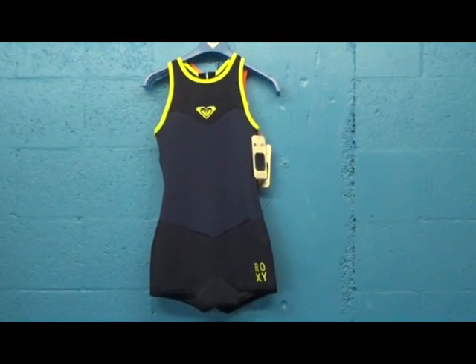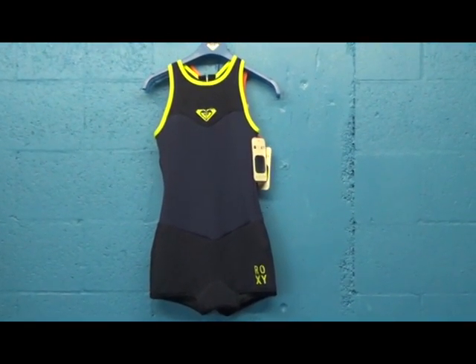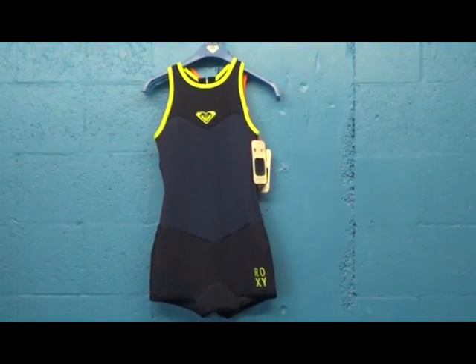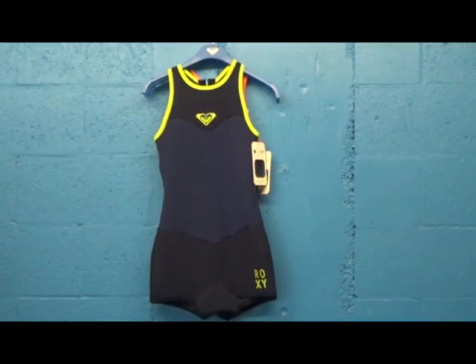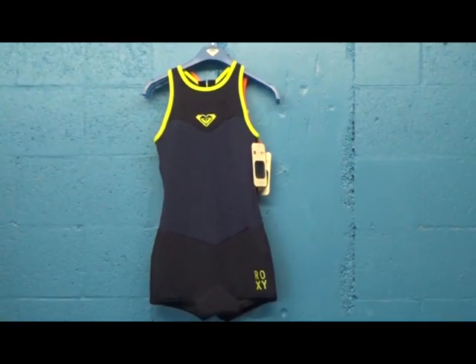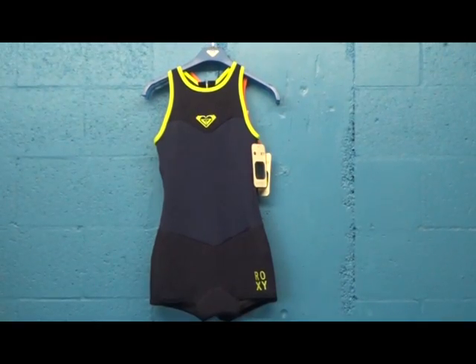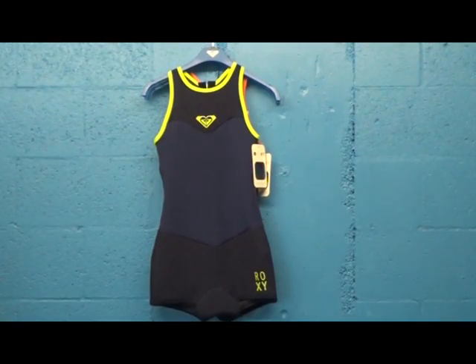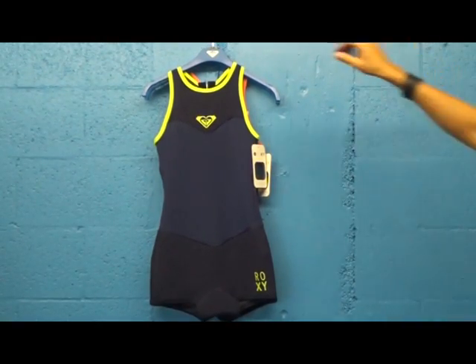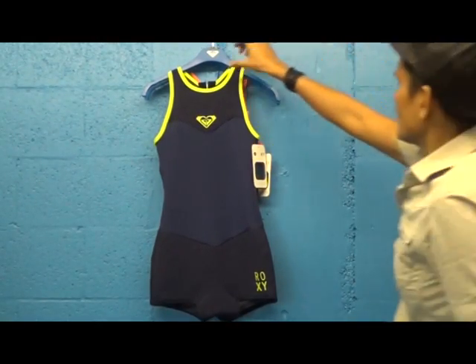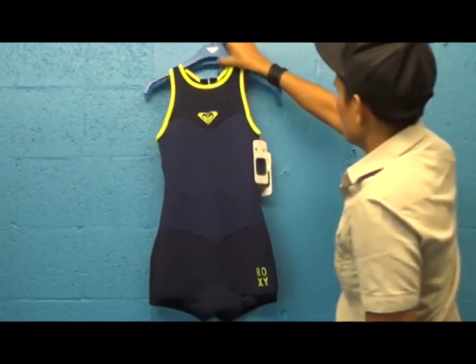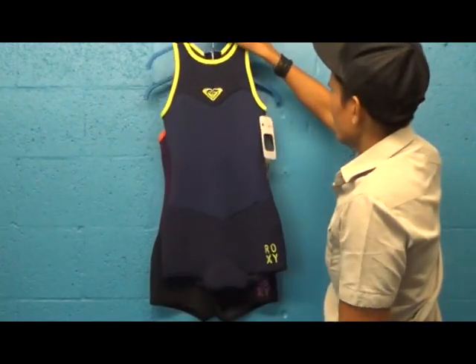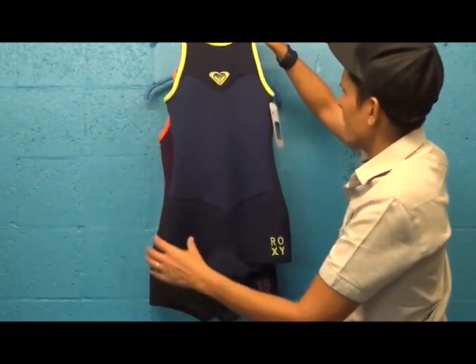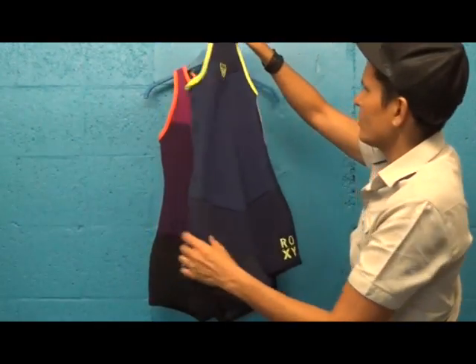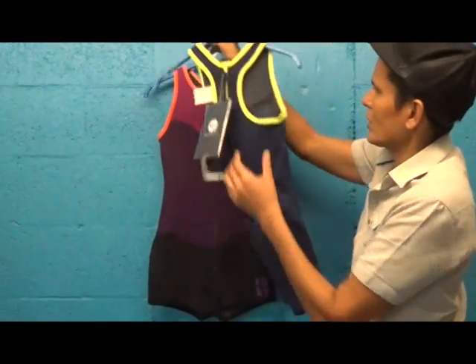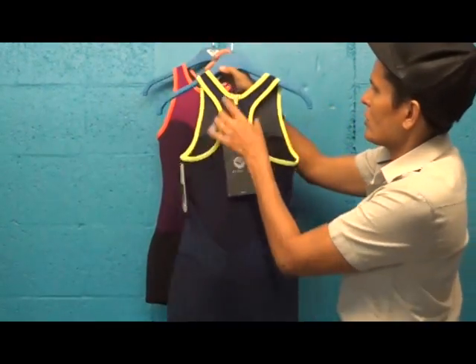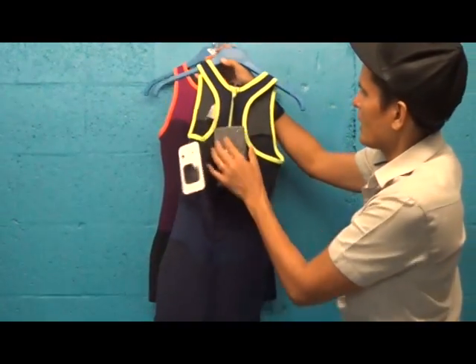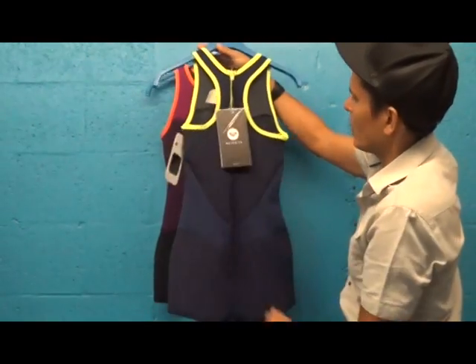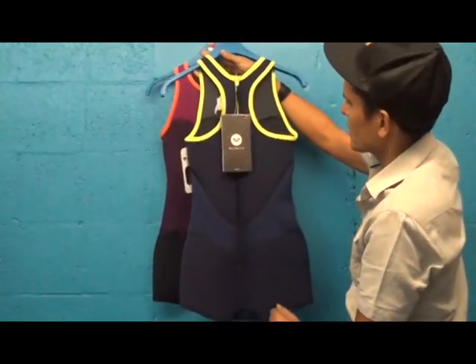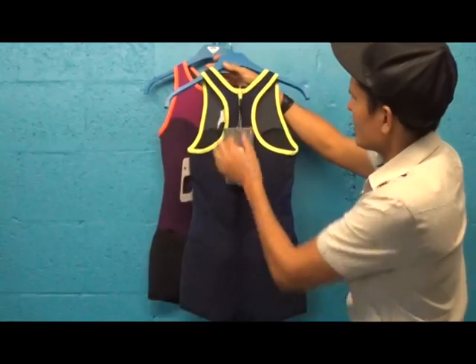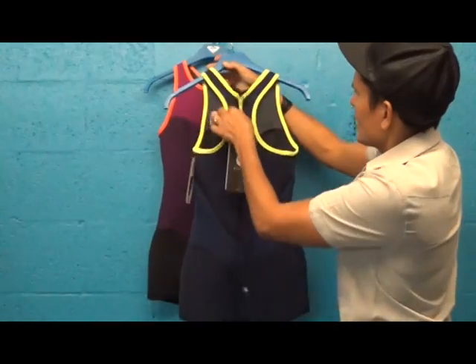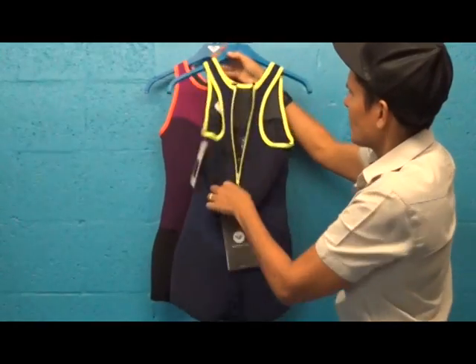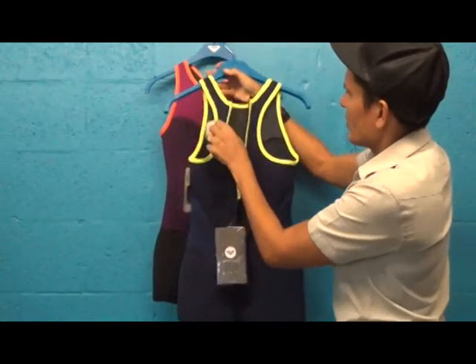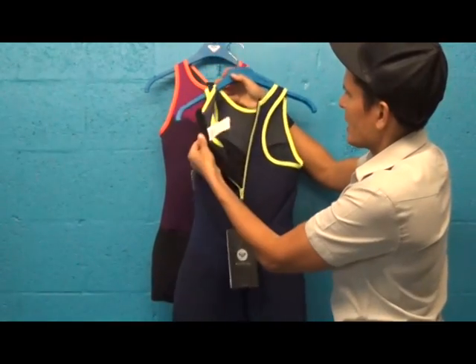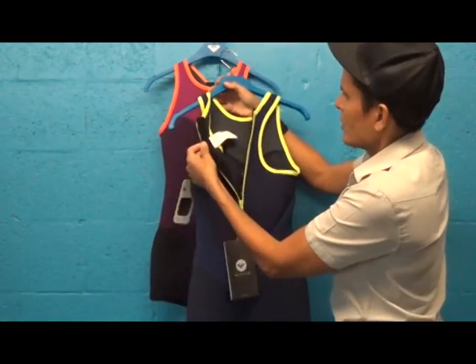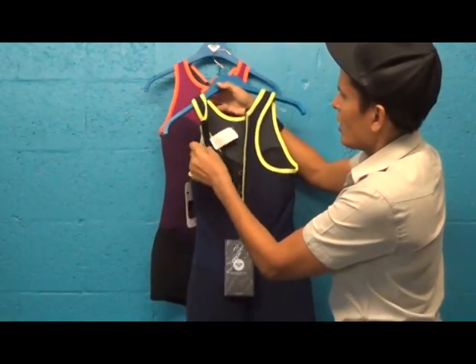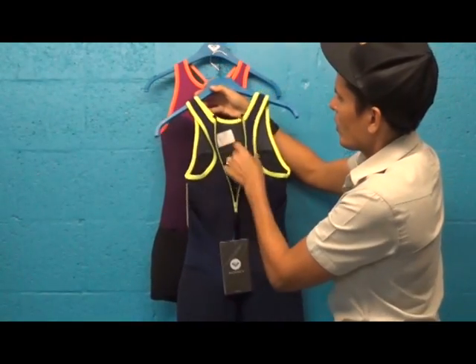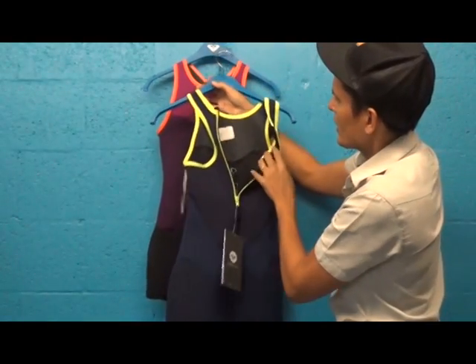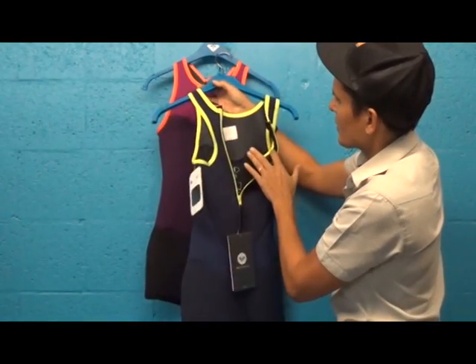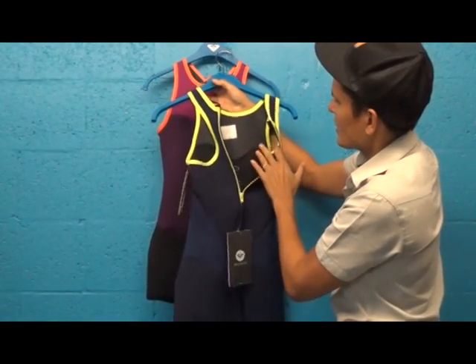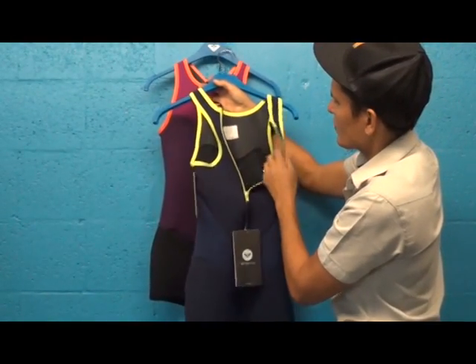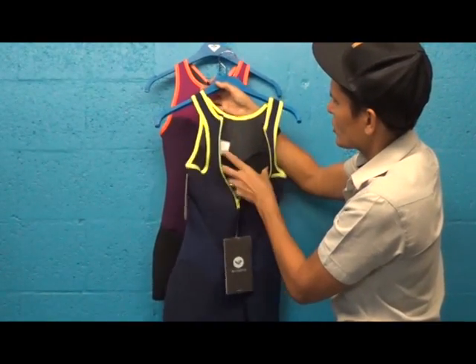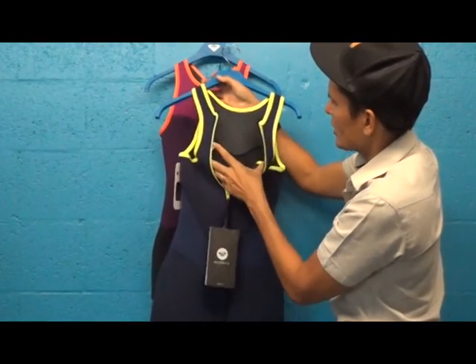Let's take a look here at the Roxy Short John. On the back here you've got a cross back on both designs. The zipper comes down and you open it up — you've got nice soft stitching here.